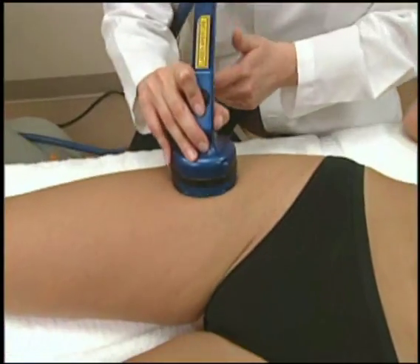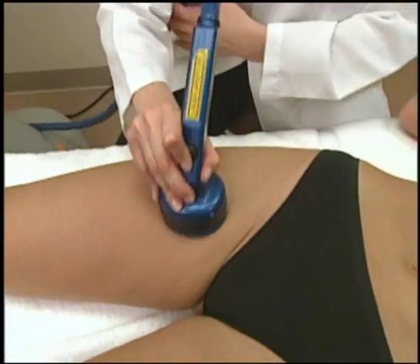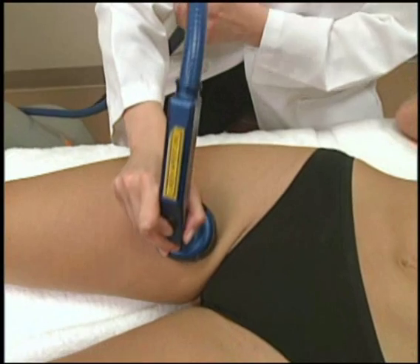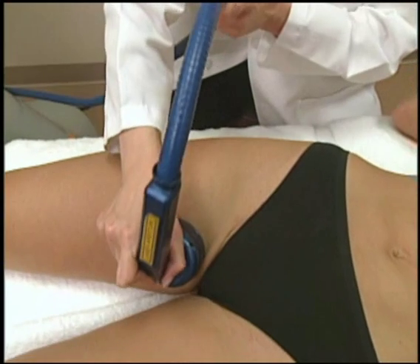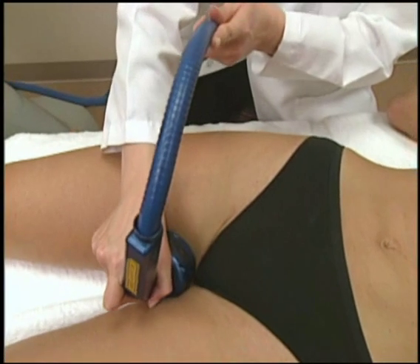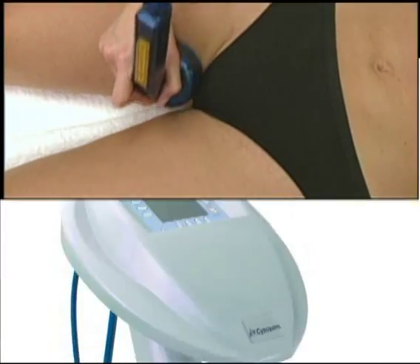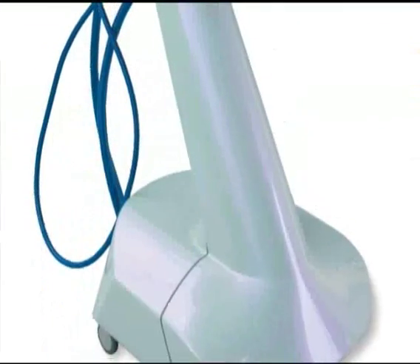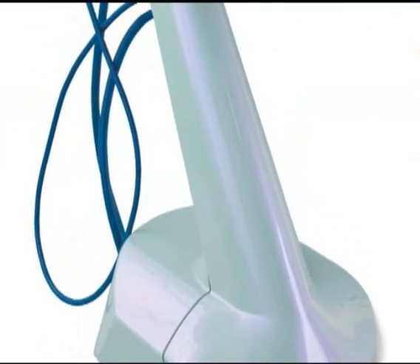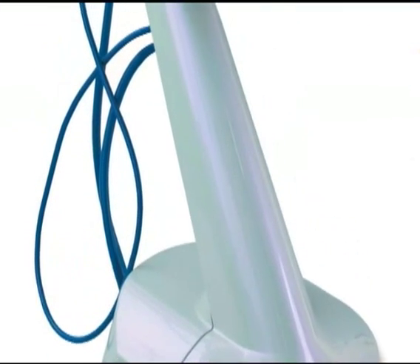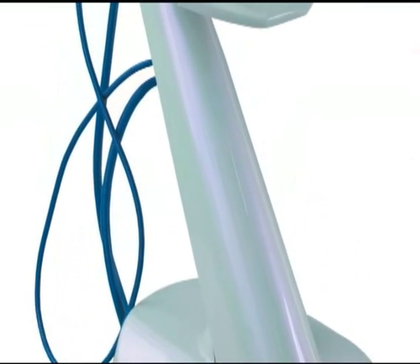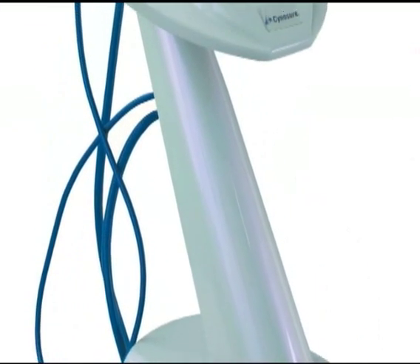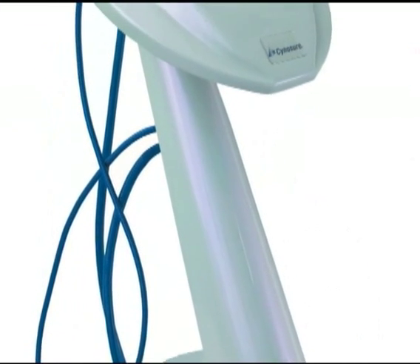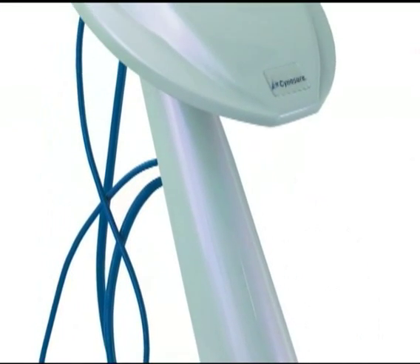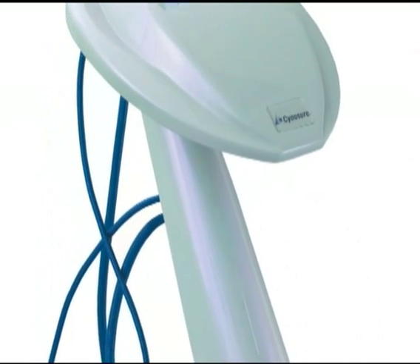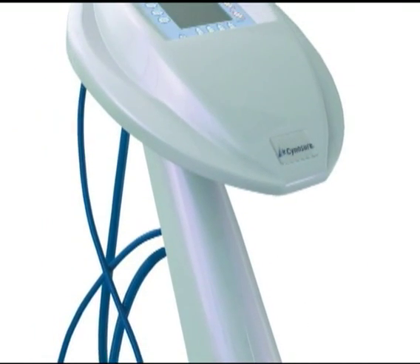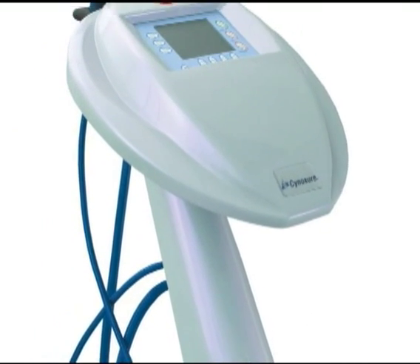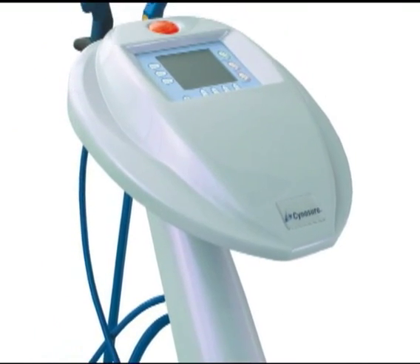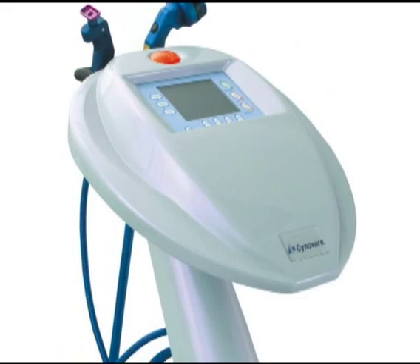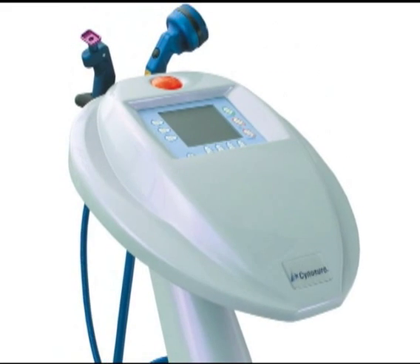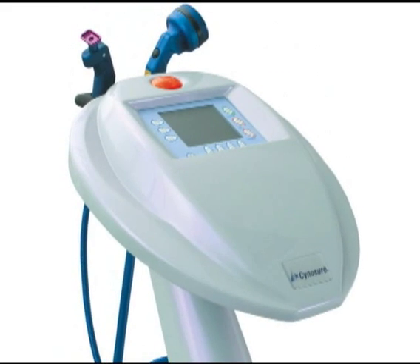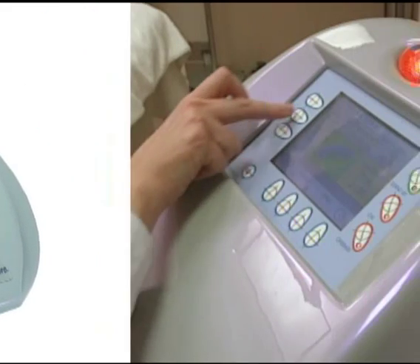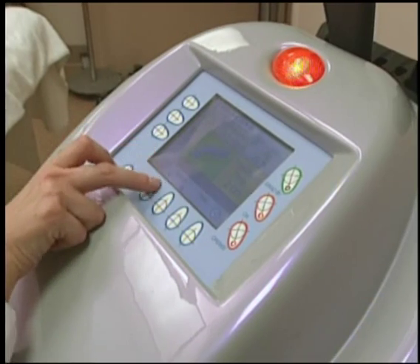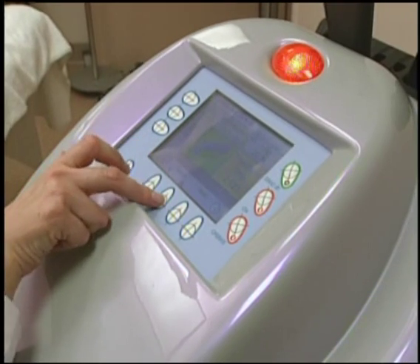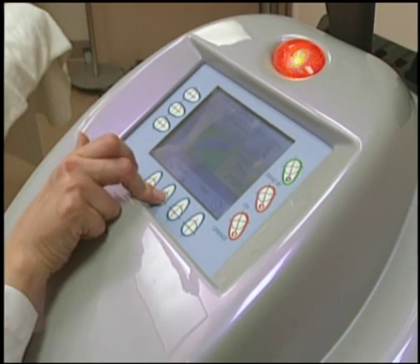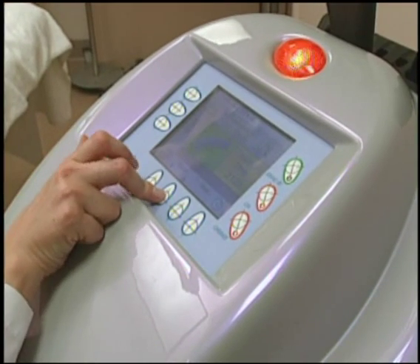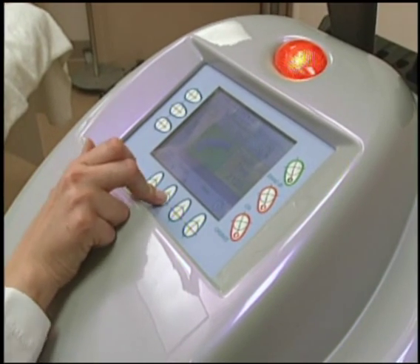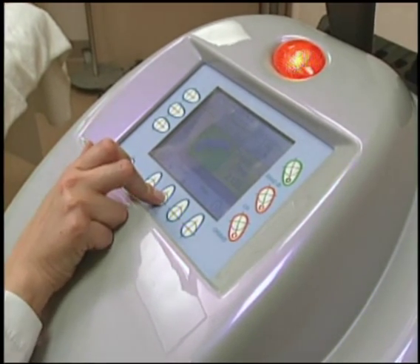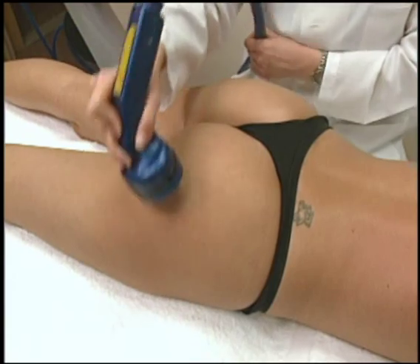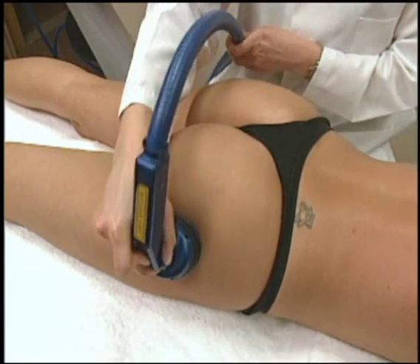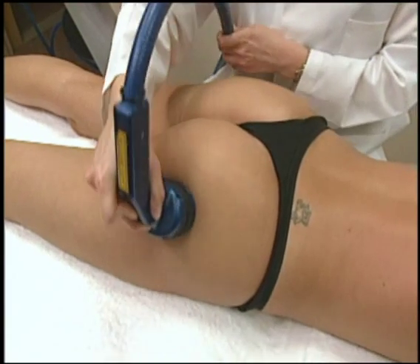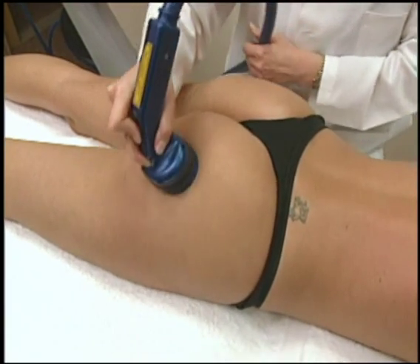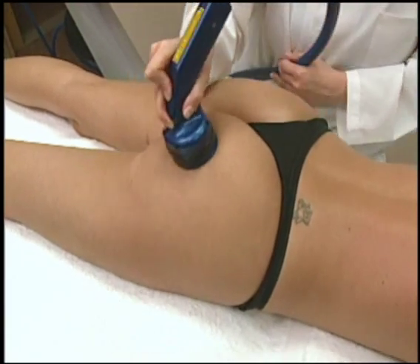What's also unique about the Triactive System is that it's the only laser device that's approved for use by spa professionals and estheticians without physician supervision, due to its safety features.